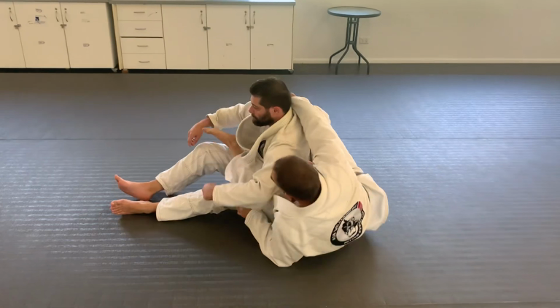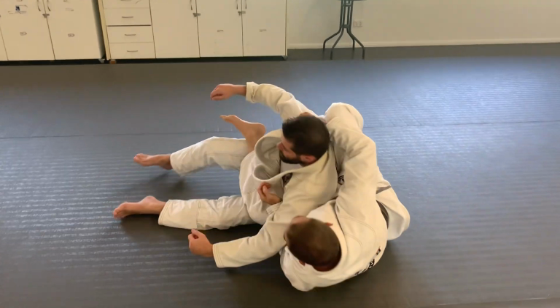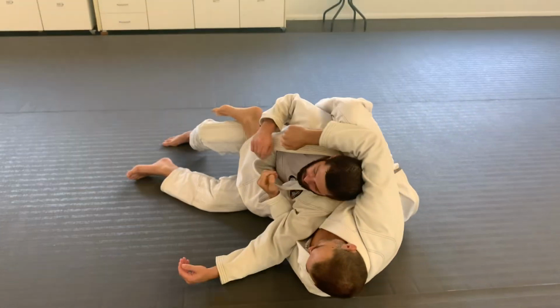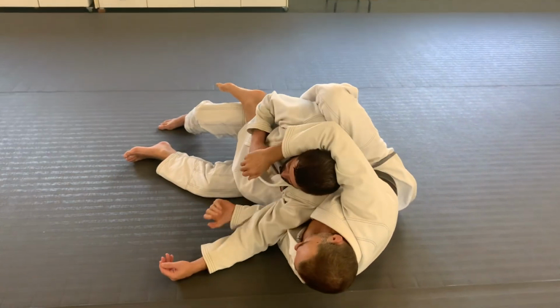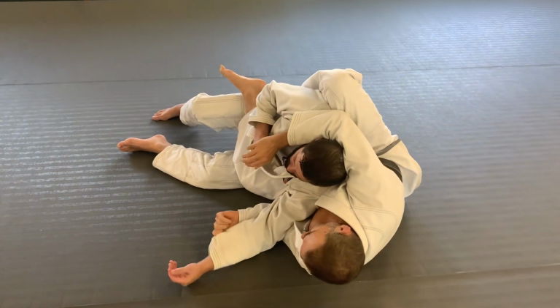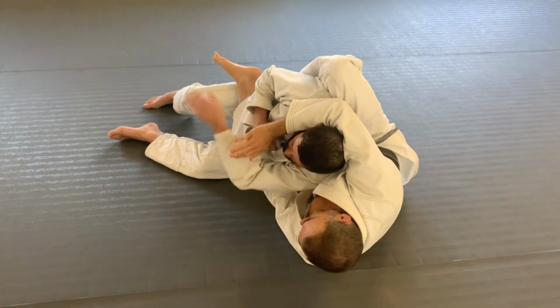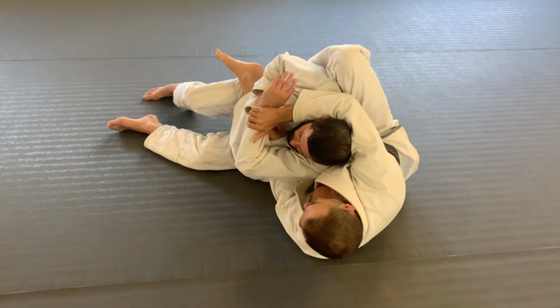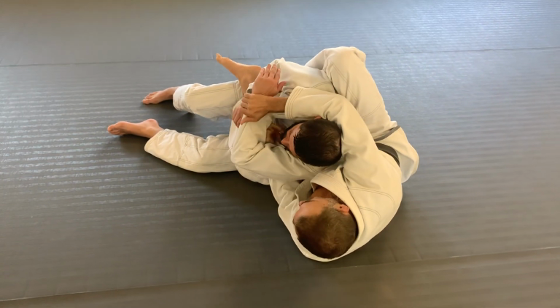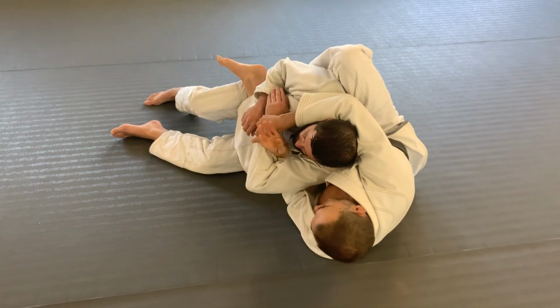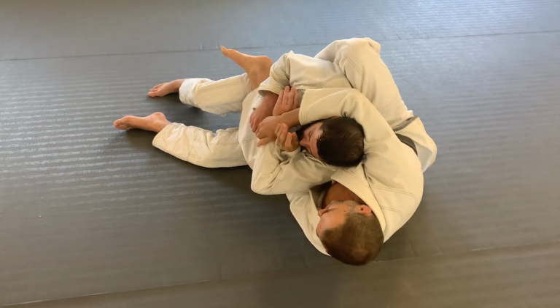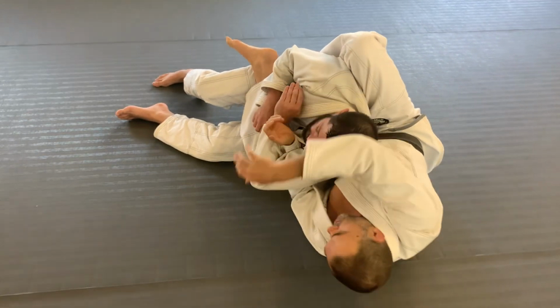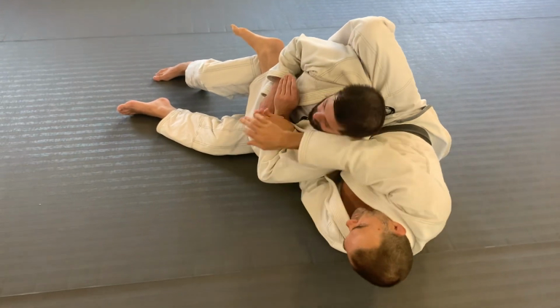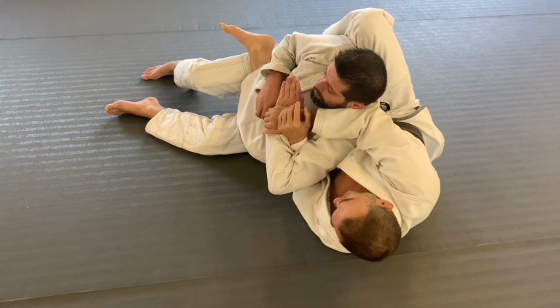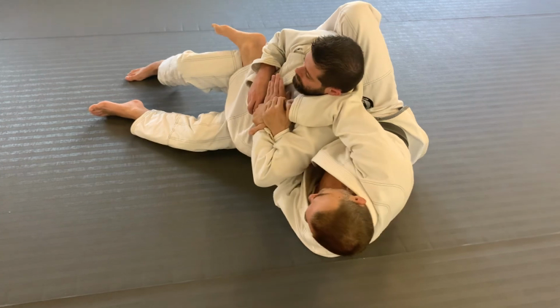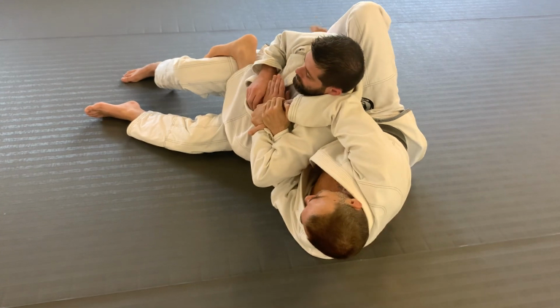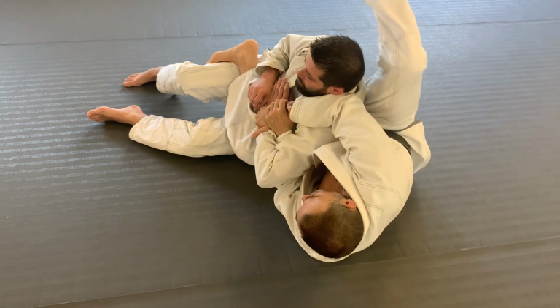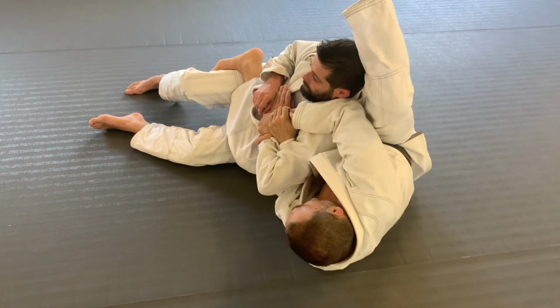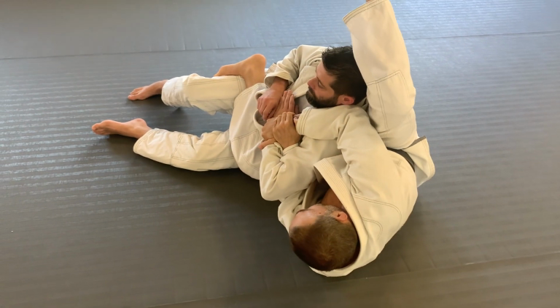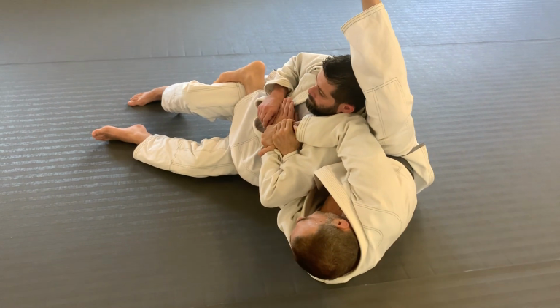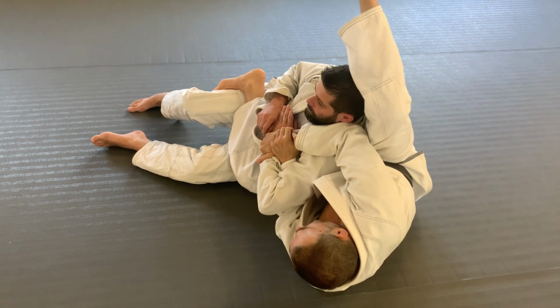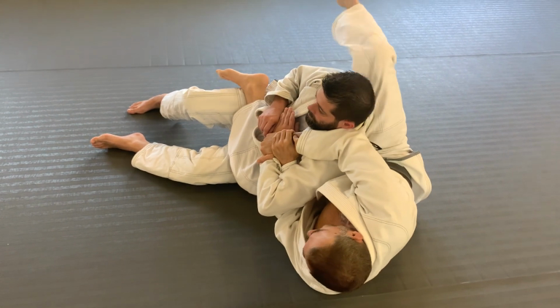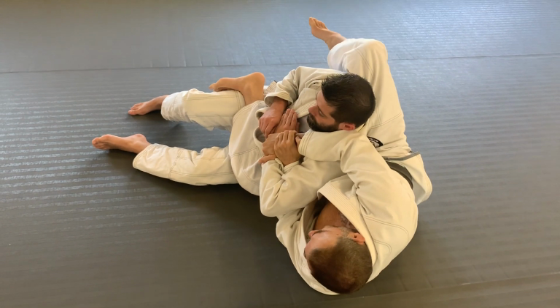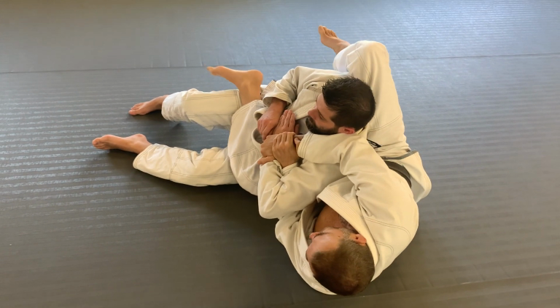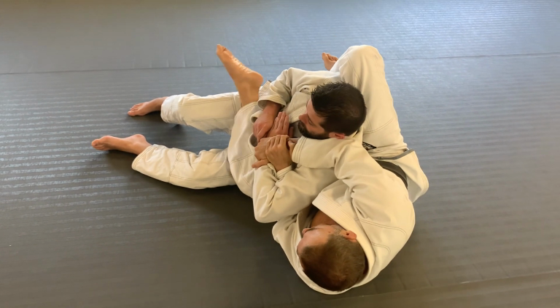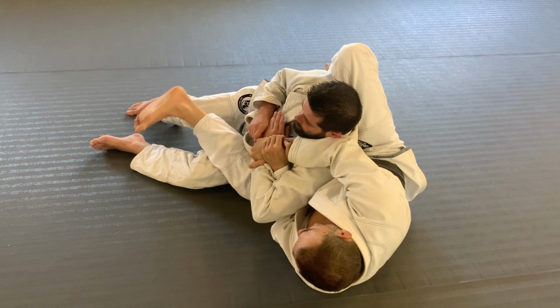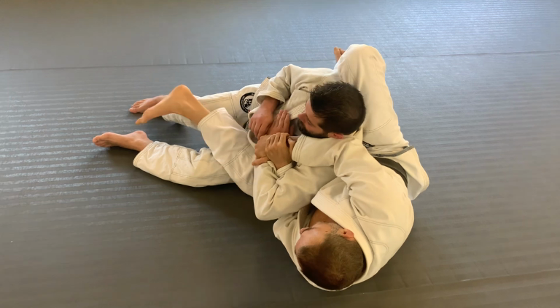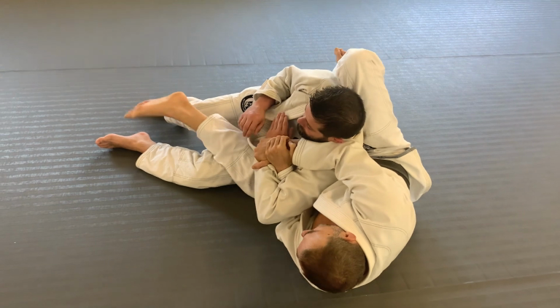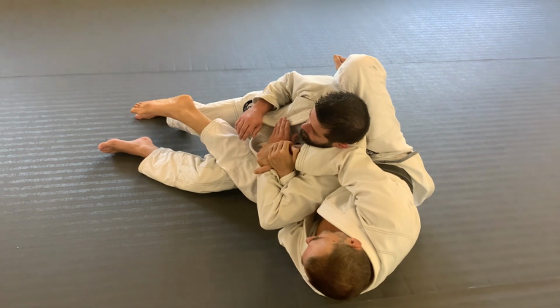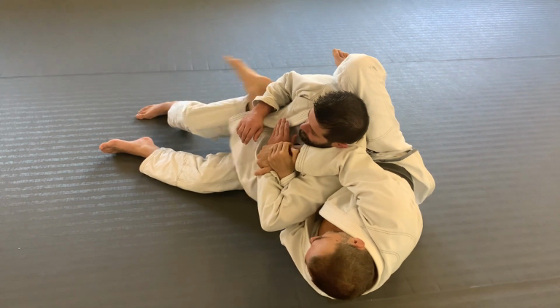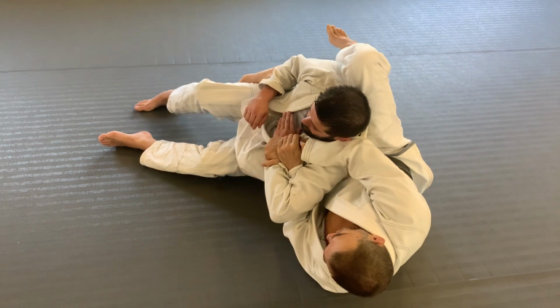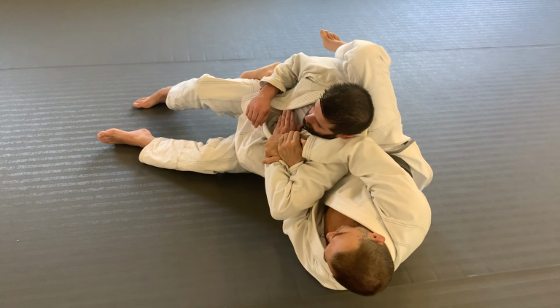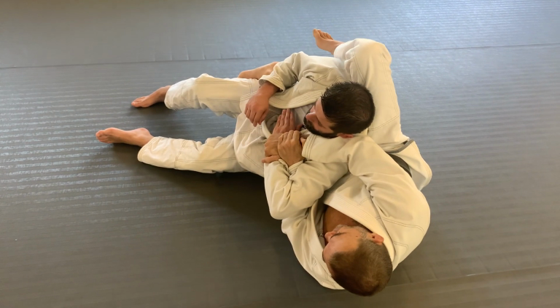They need to be particularly flexible to do some movements in Jiu Jitsu. If you're here like this and you're struggling to bring your leg over the head, often it's because this leg here is locked down really tight.